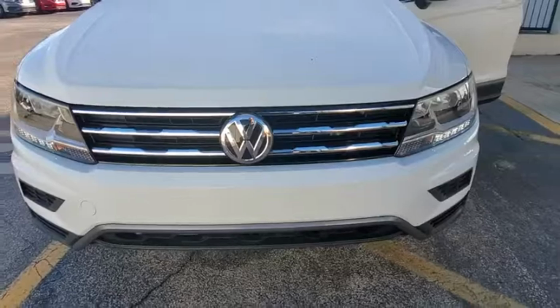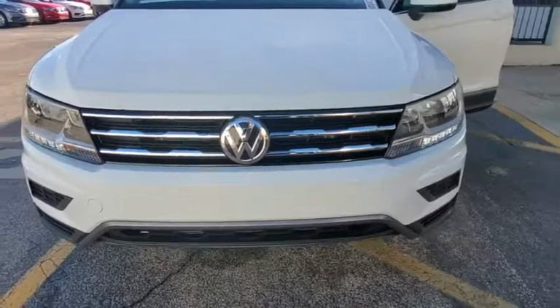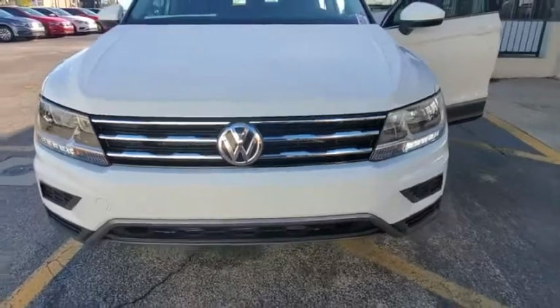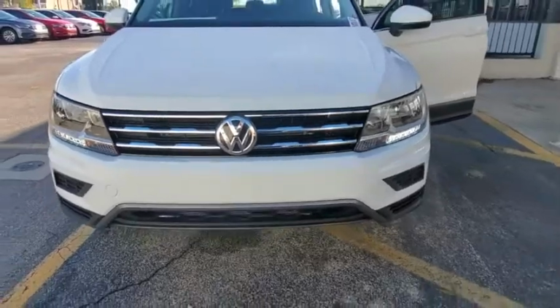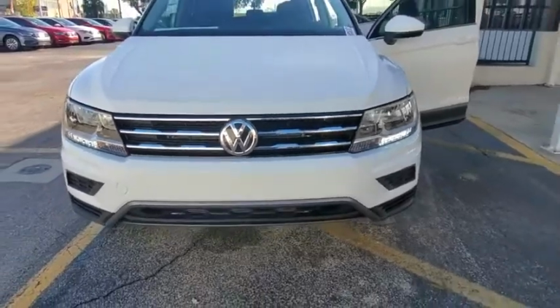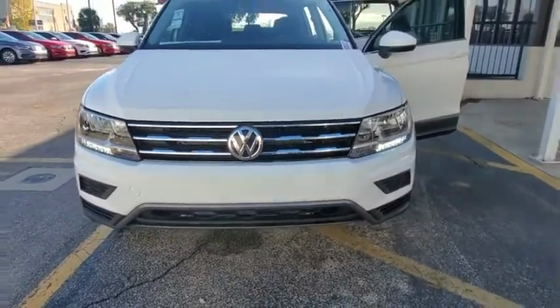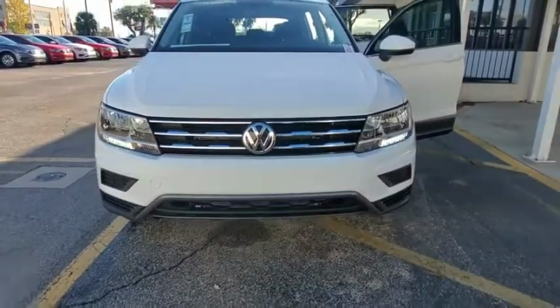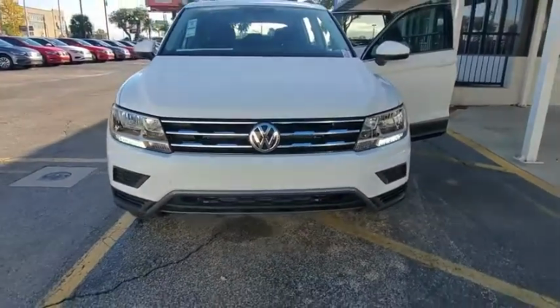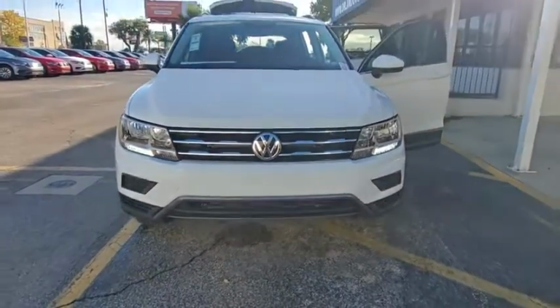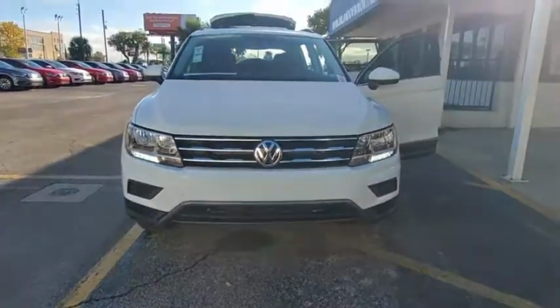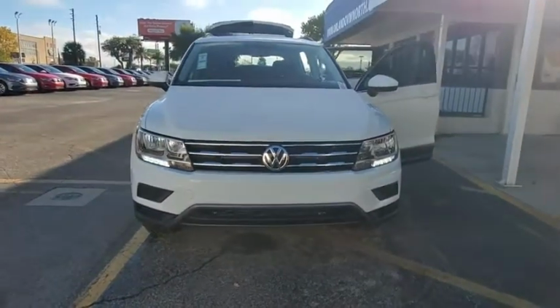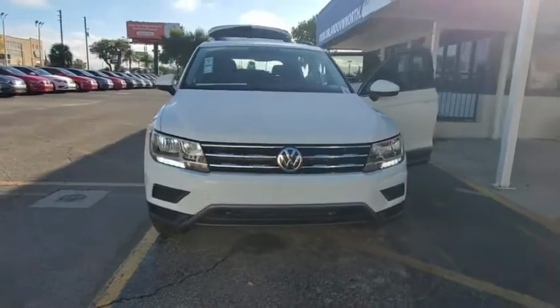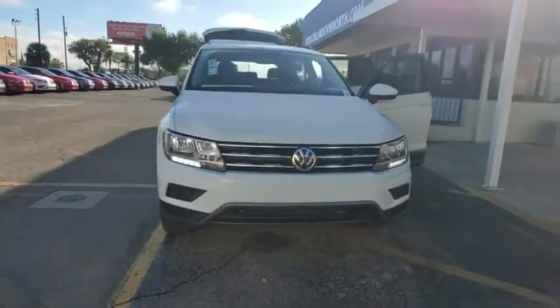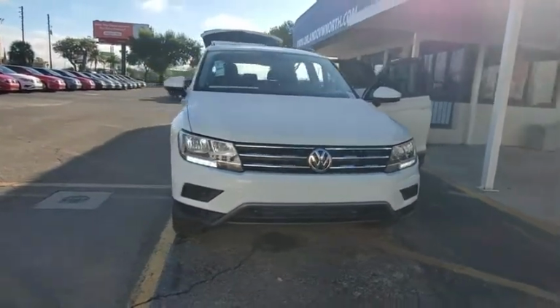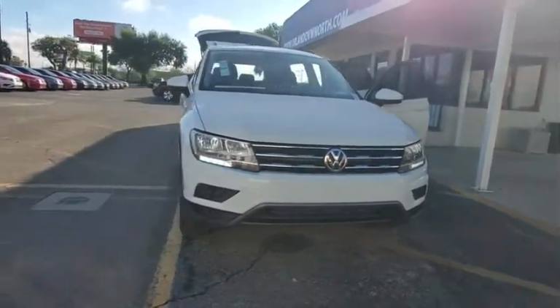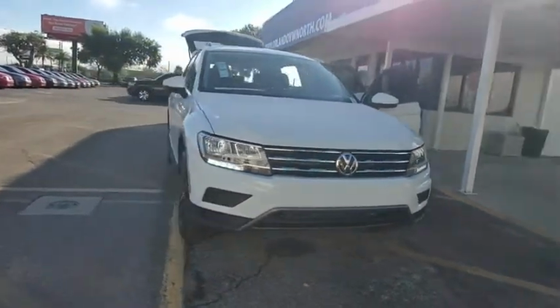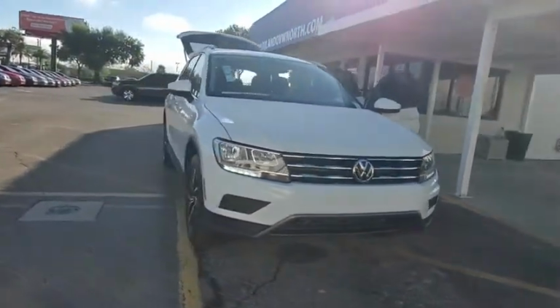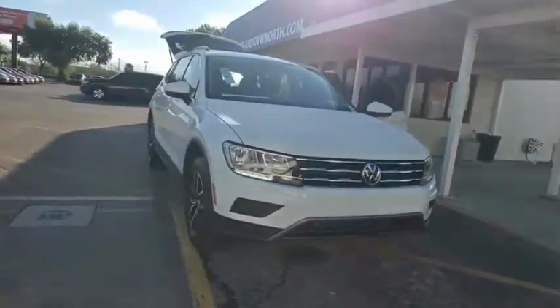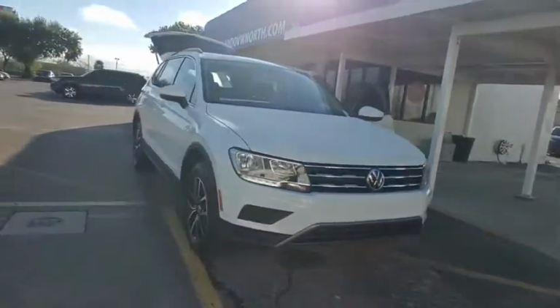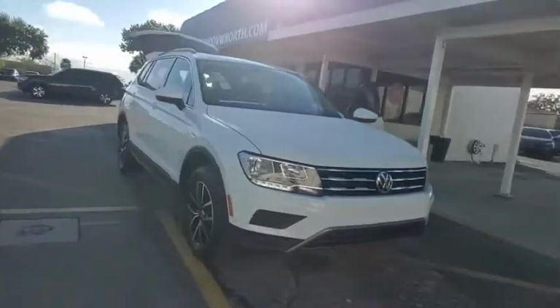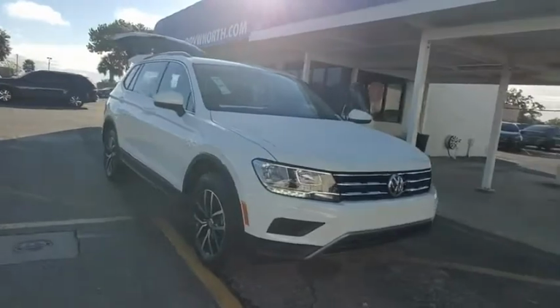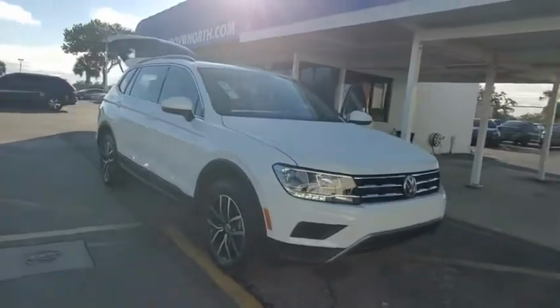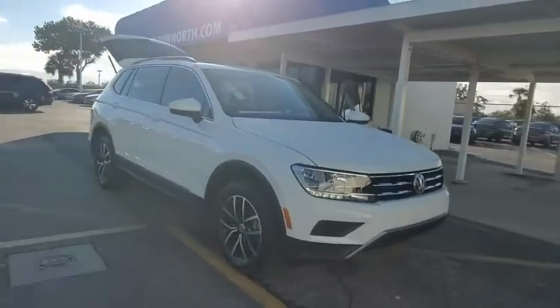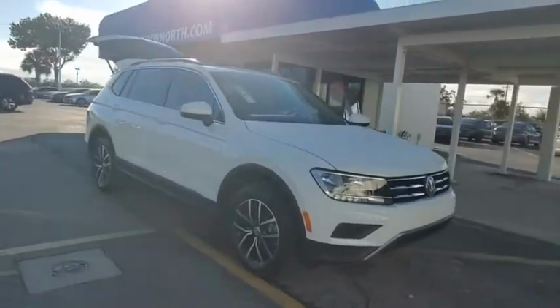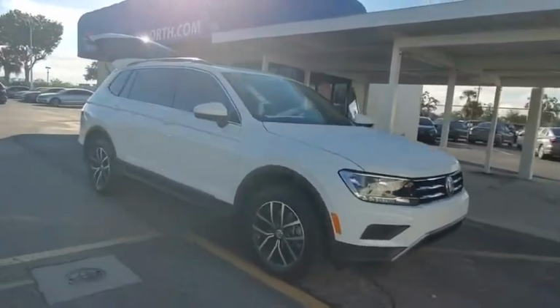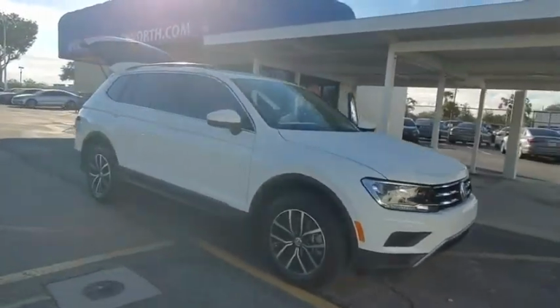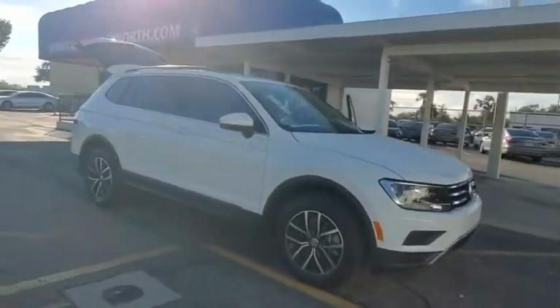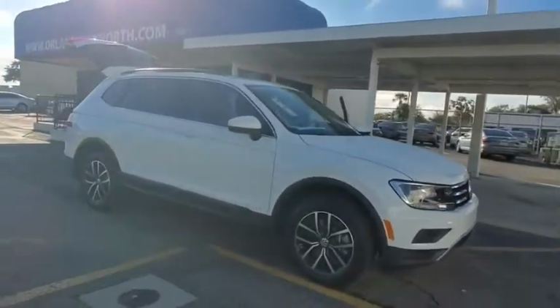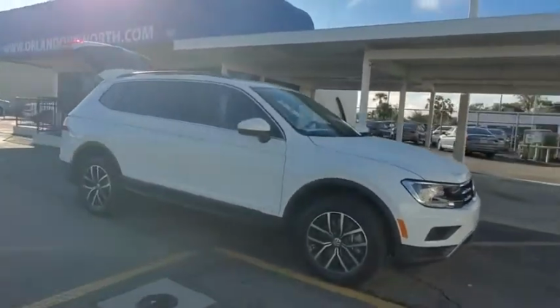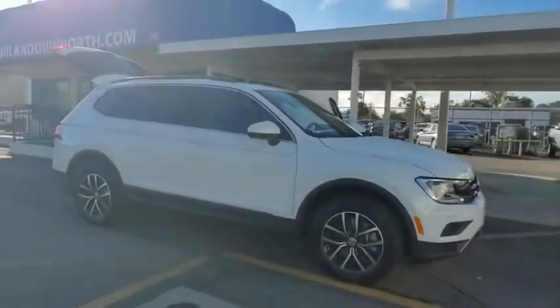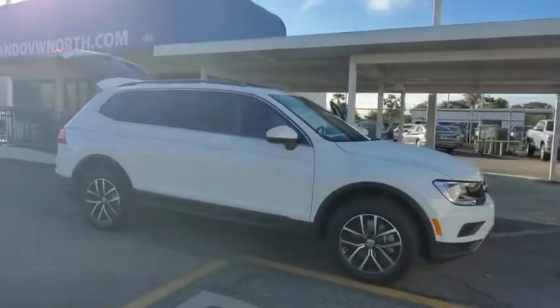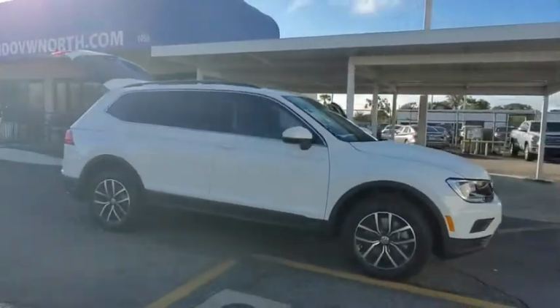Stop by and take a look at the 2021 Volkswagen Tiguan. With the Volkswagen Tiguan, it's good to be turbo — turbo with class.